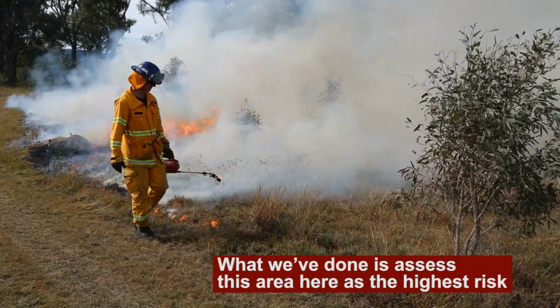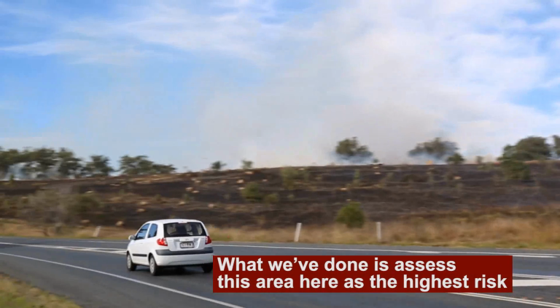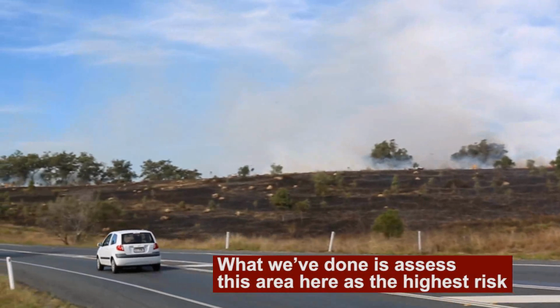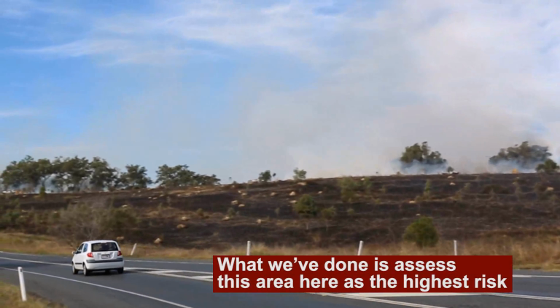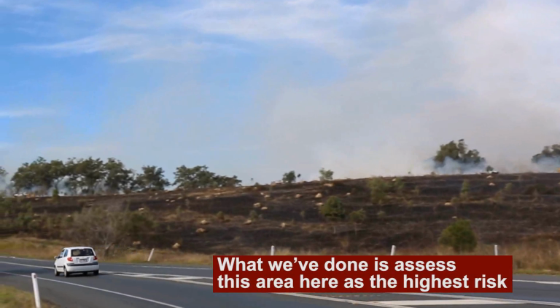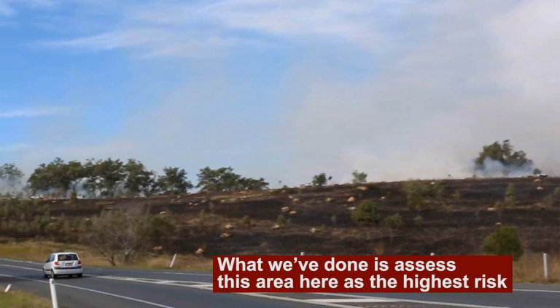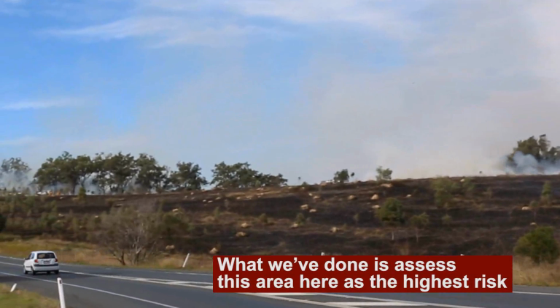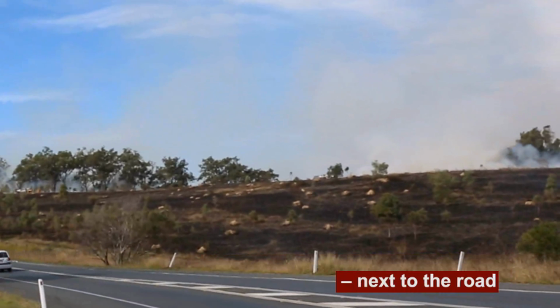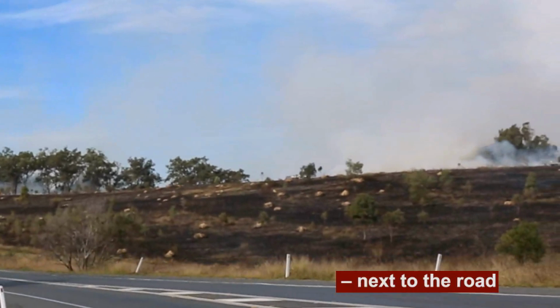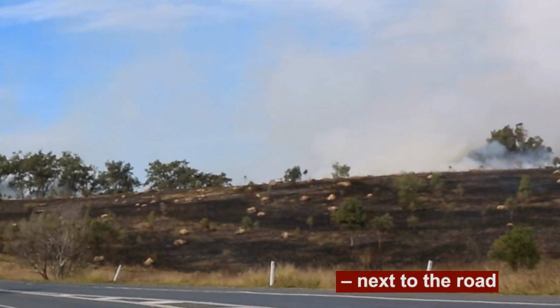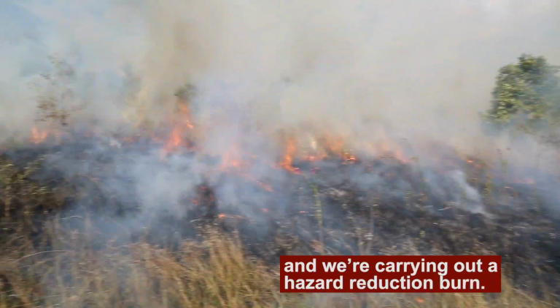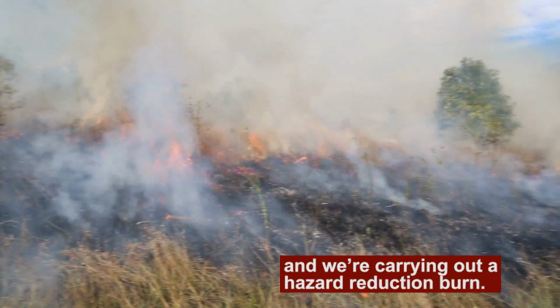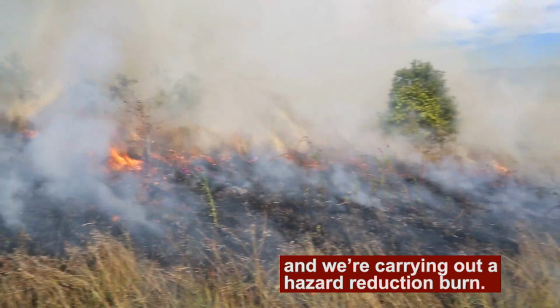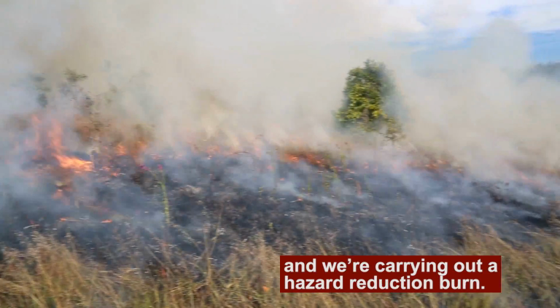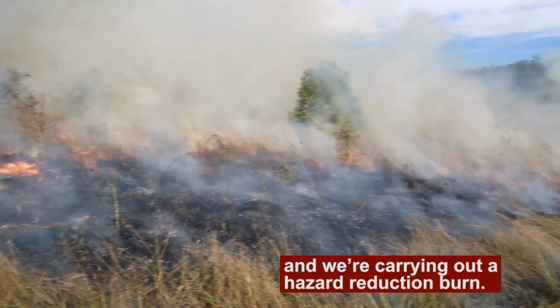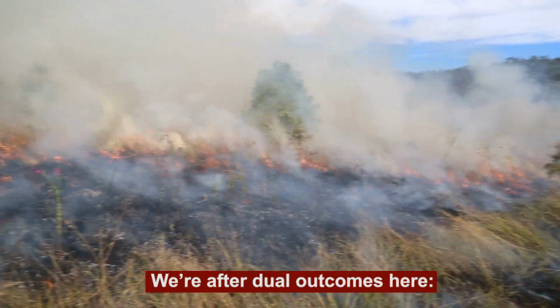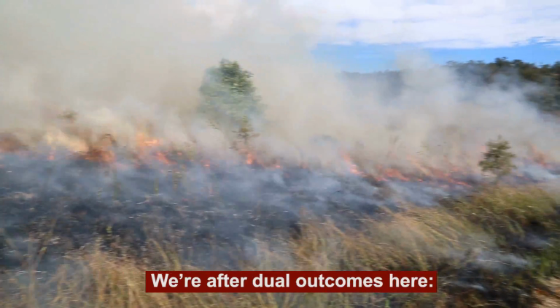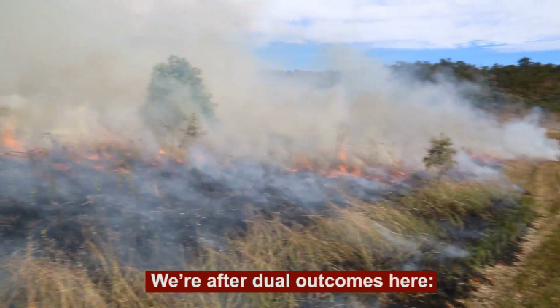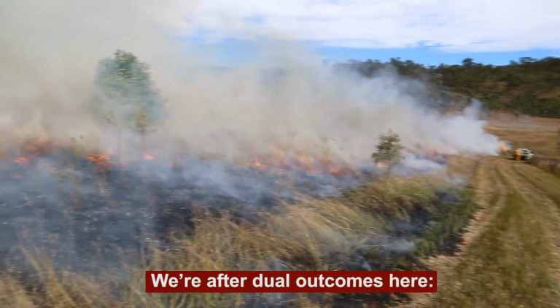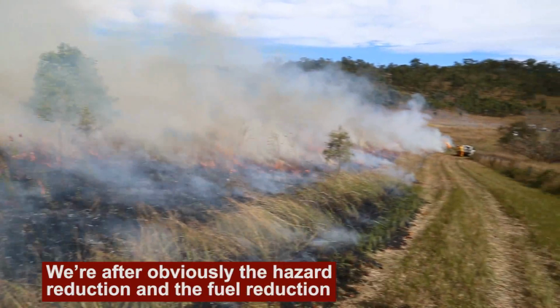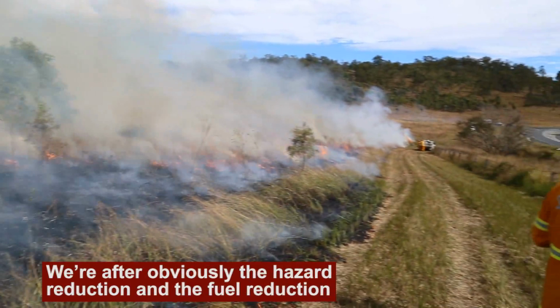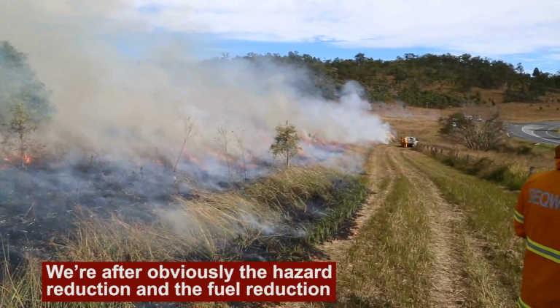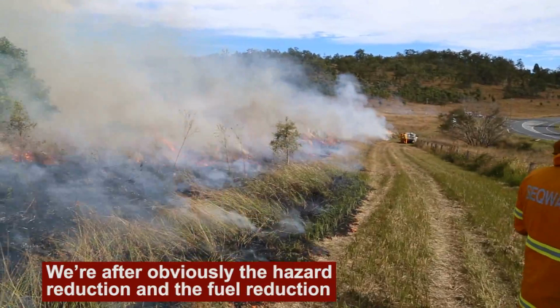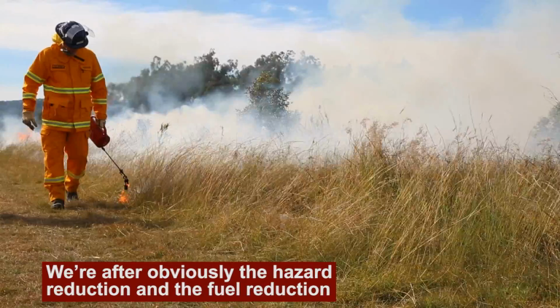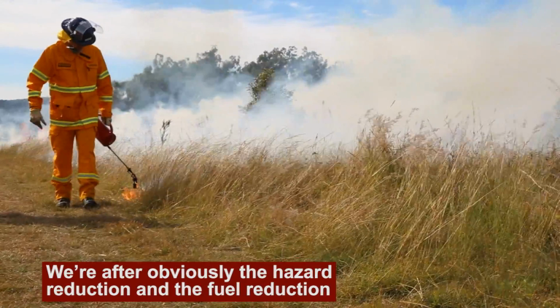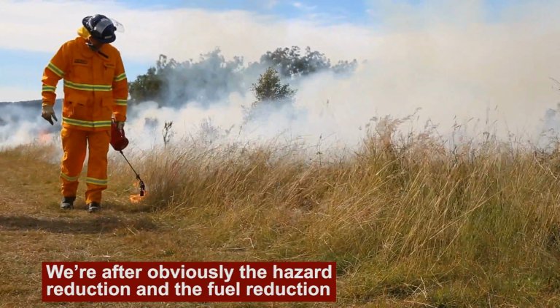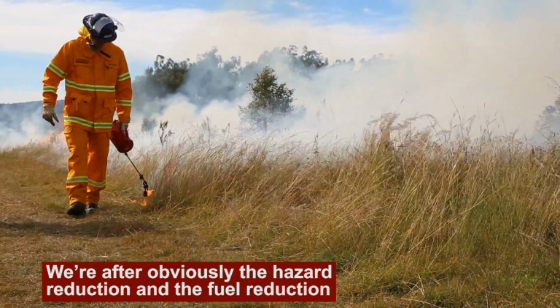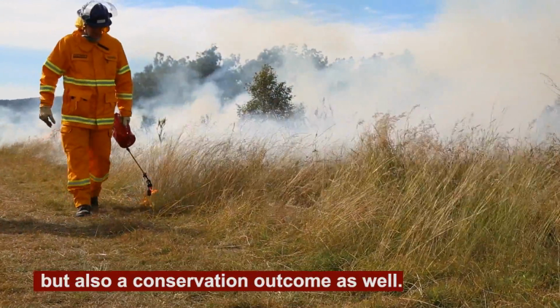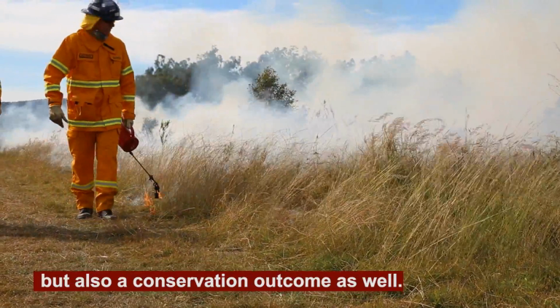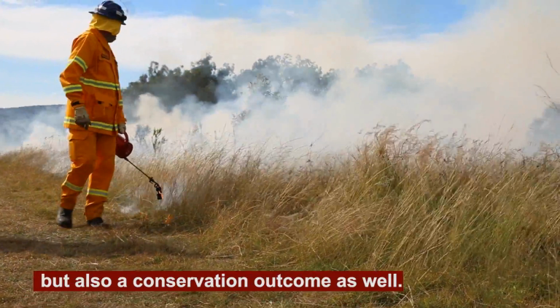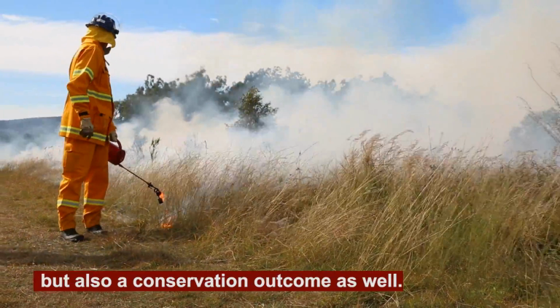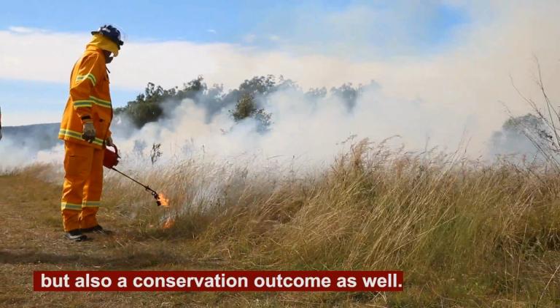We've assessed this area here as the highest risk next to the road, and we're carrying out a hazard reduction burn. We're after dual outcomes here — obviously the hazard reduction and the fuel reduction, but also a conservation outcome as well.